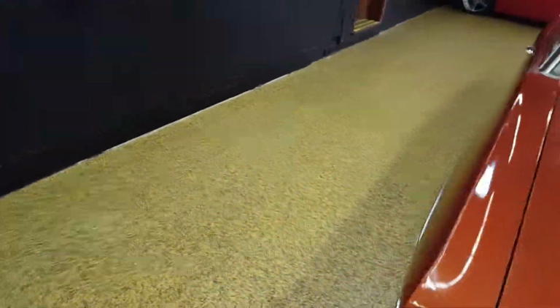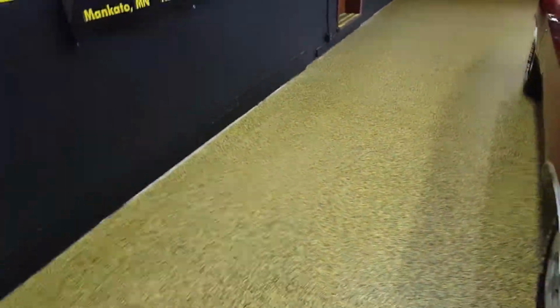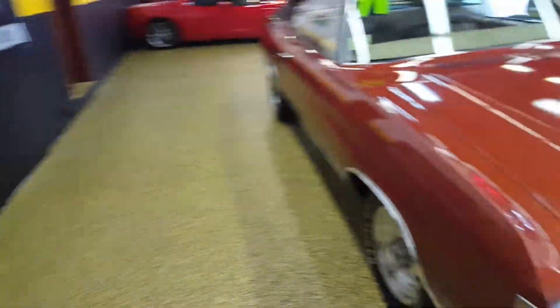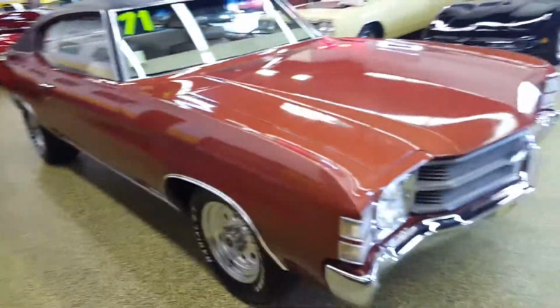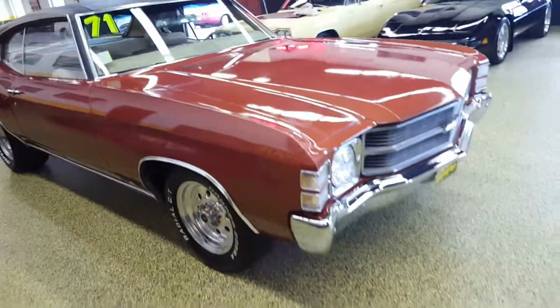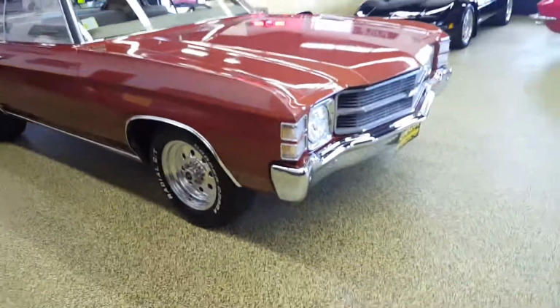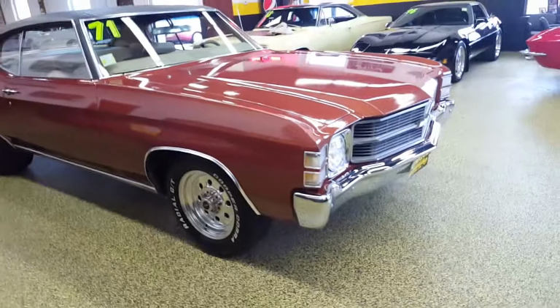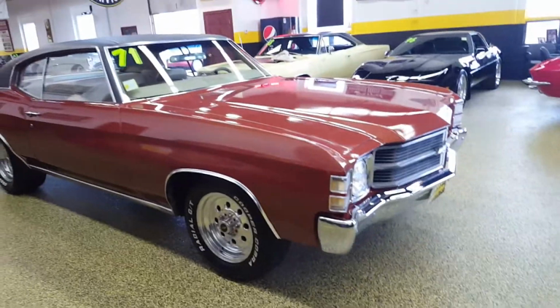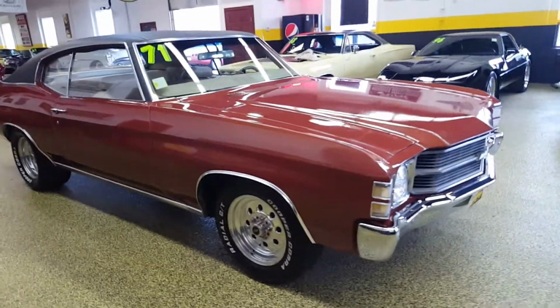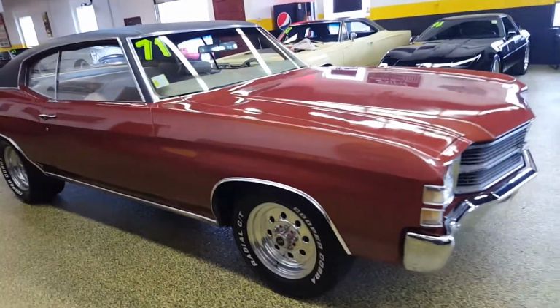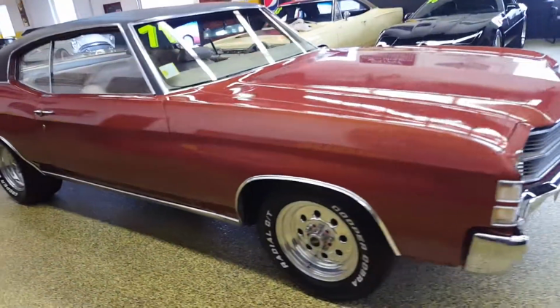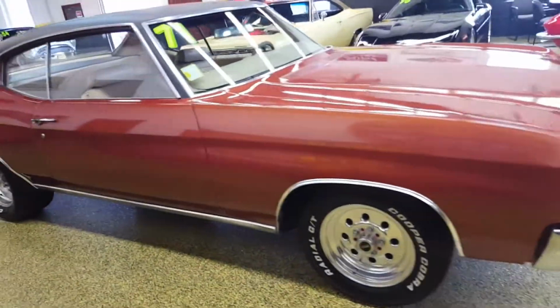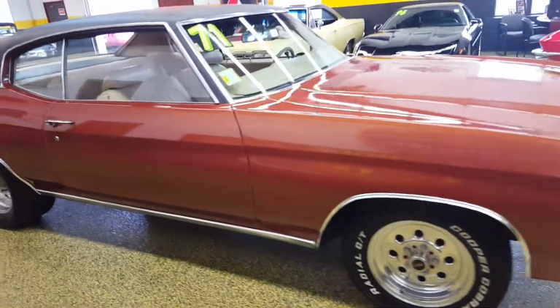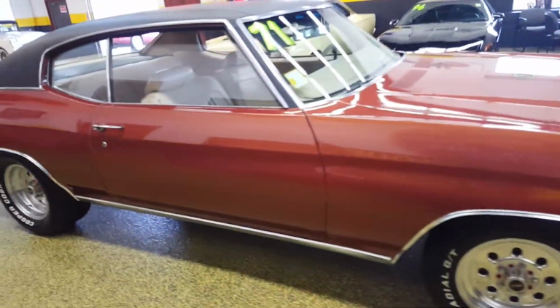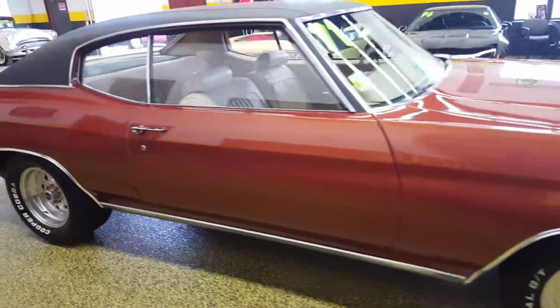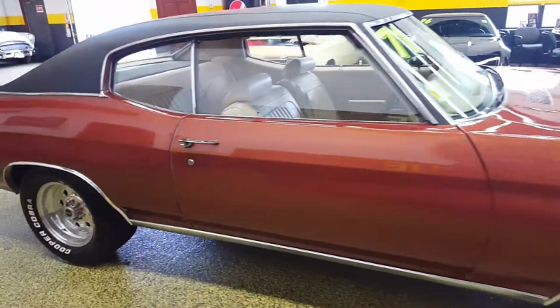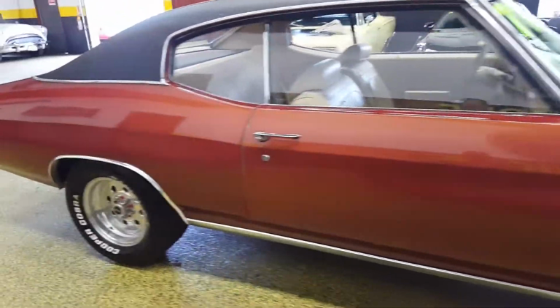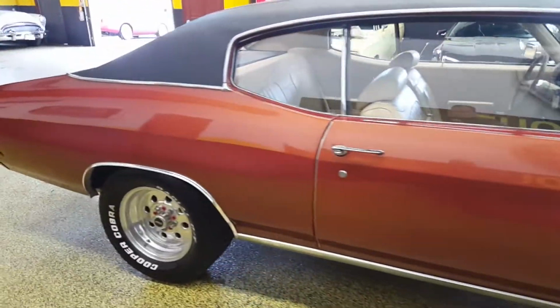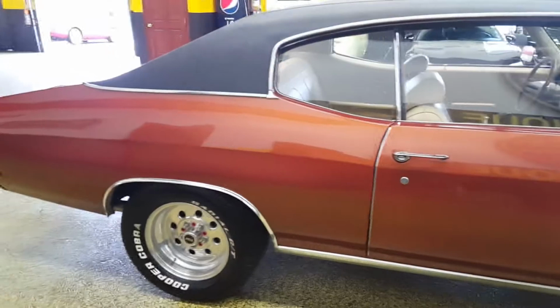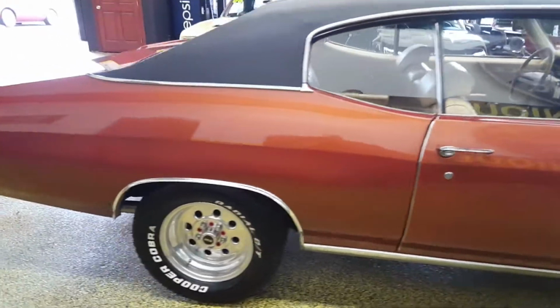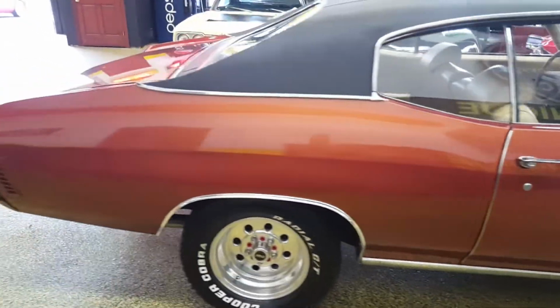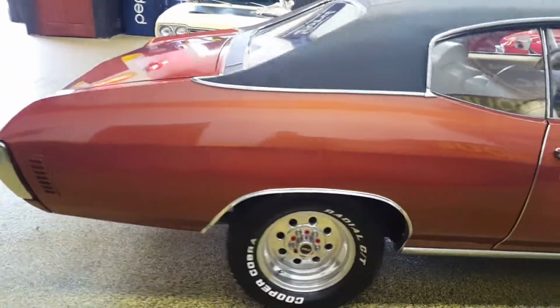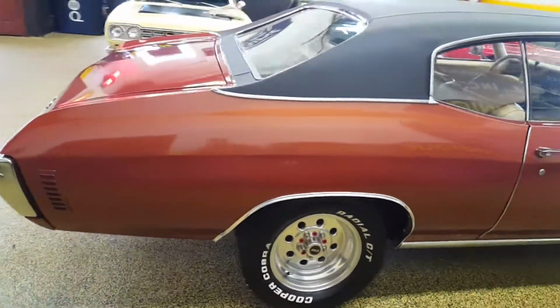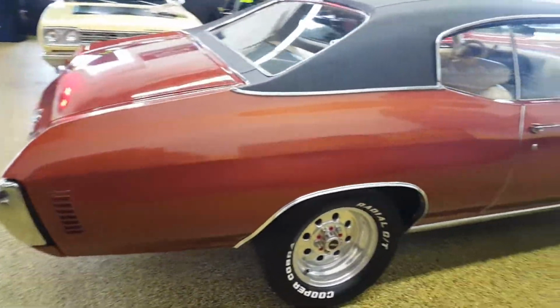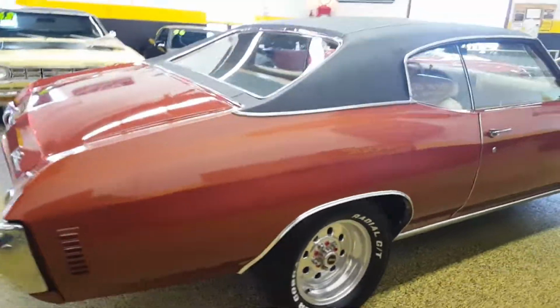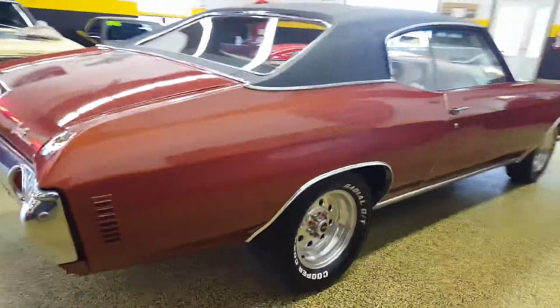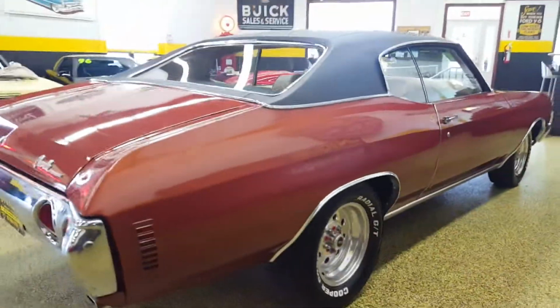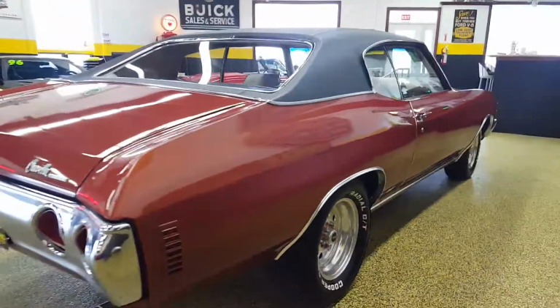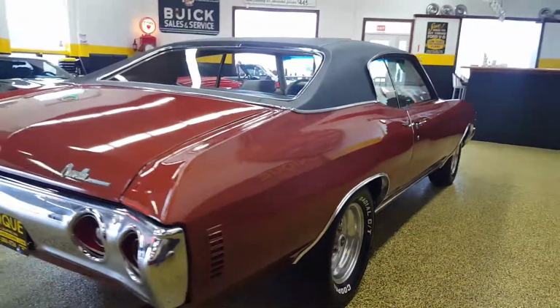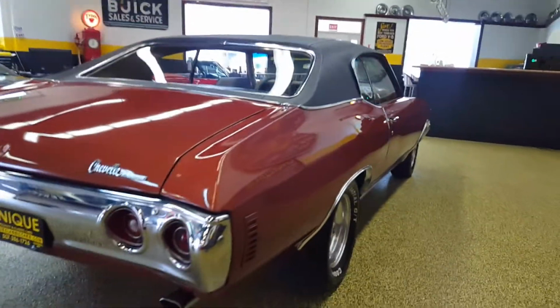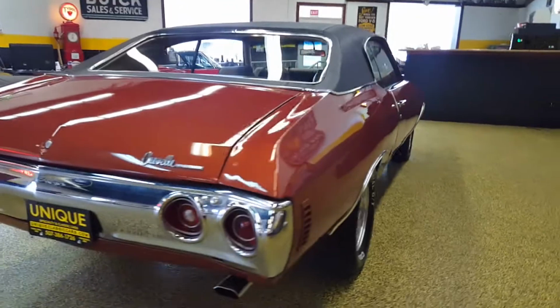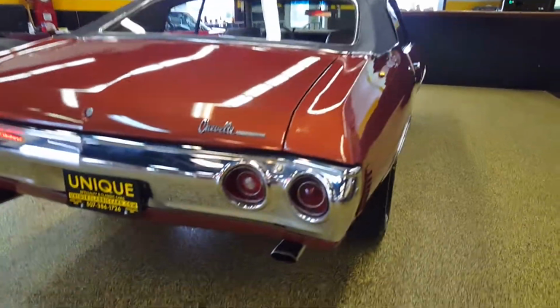Obviously you can see it's got the custom wheels and tires on it — look great, give it a good stance. A nice sounding car as well.